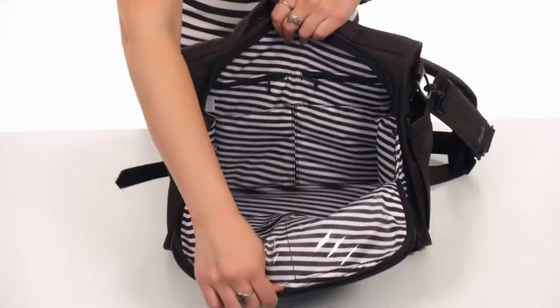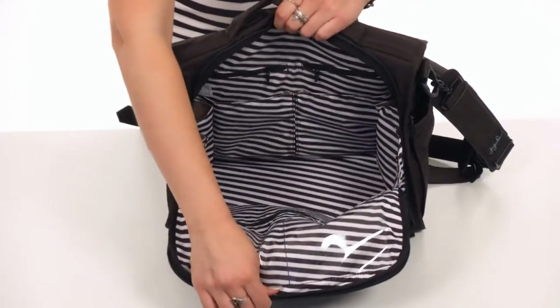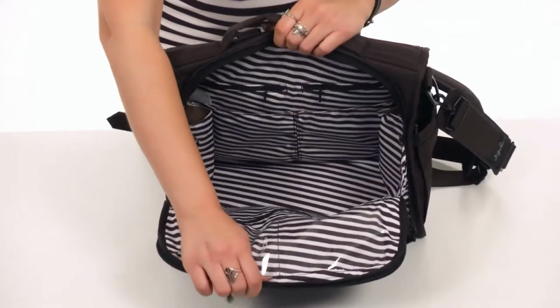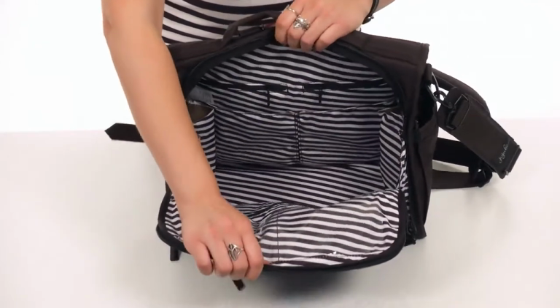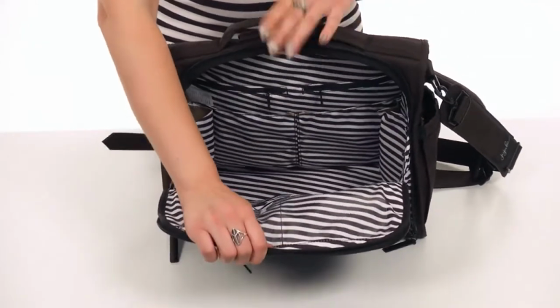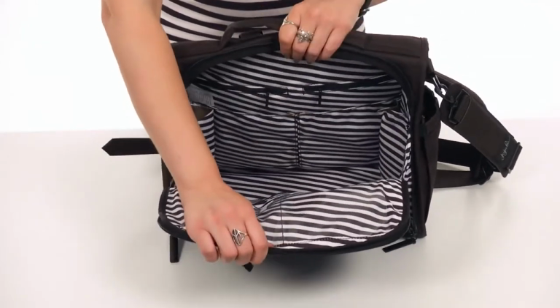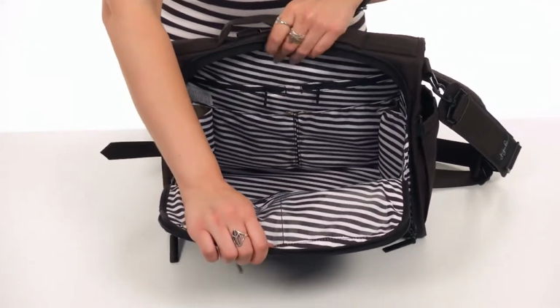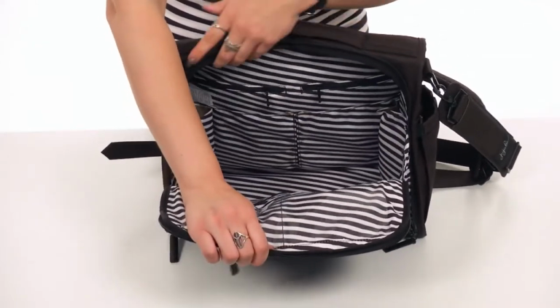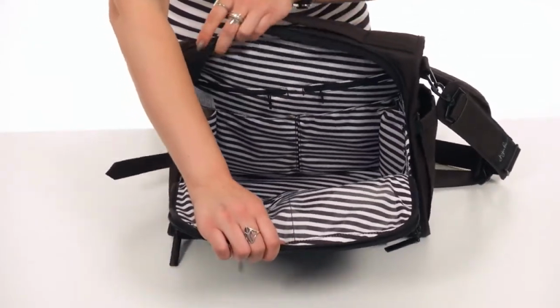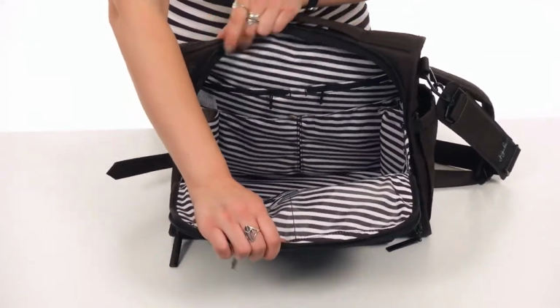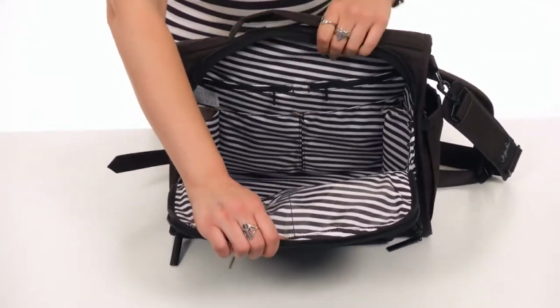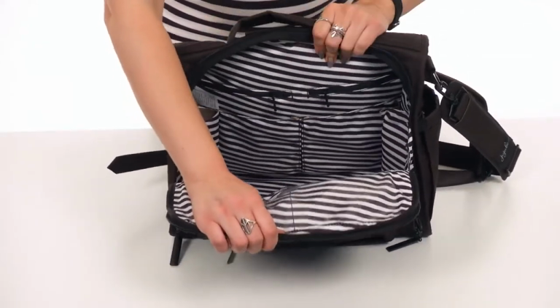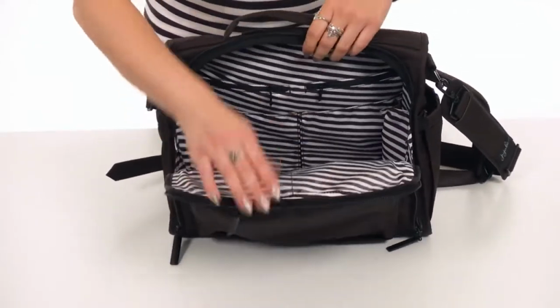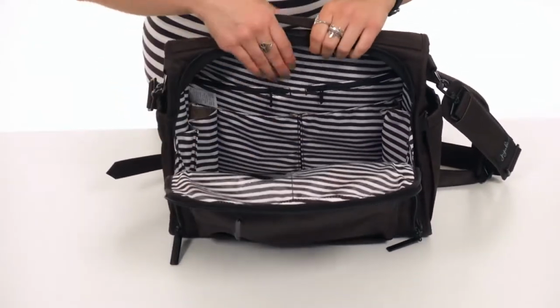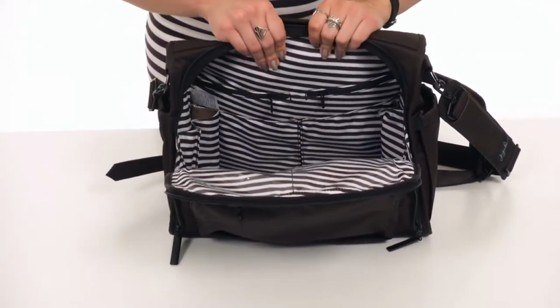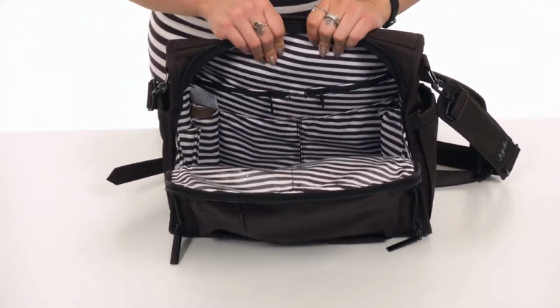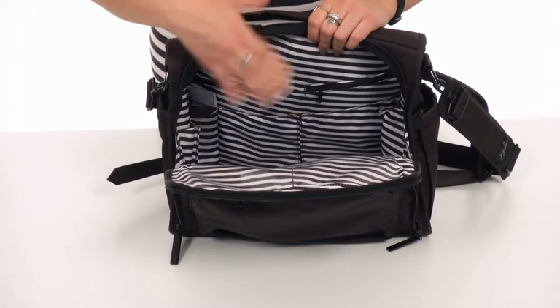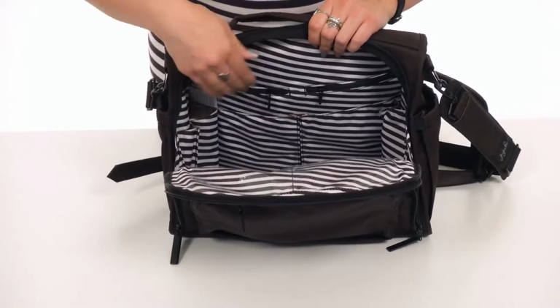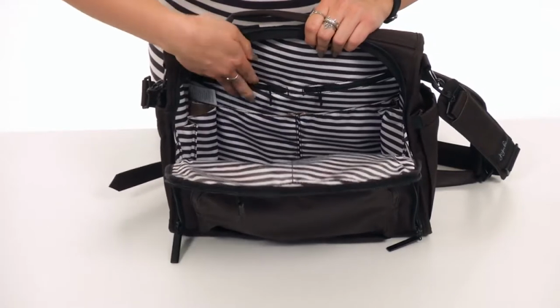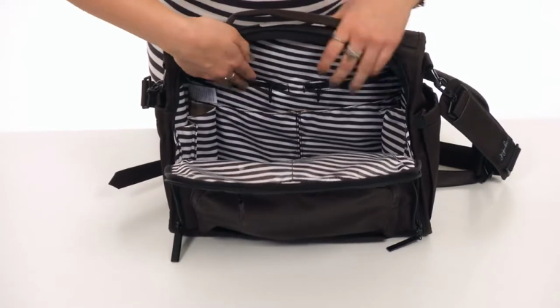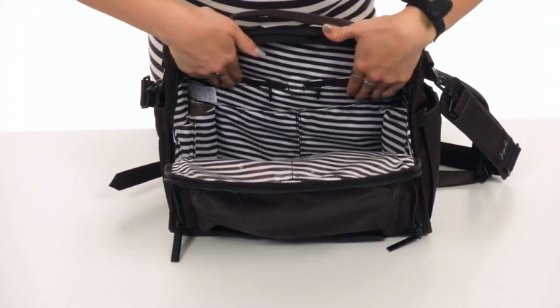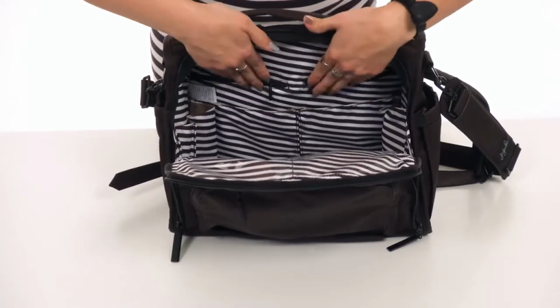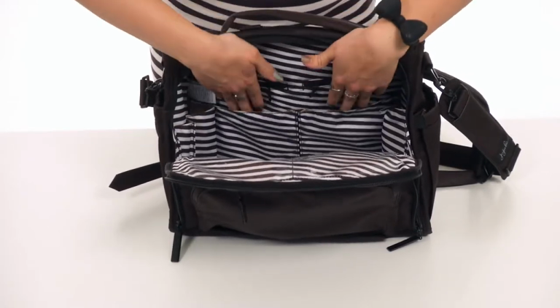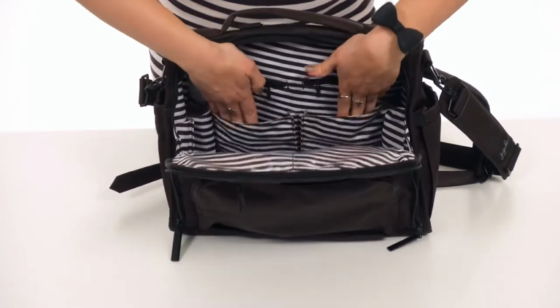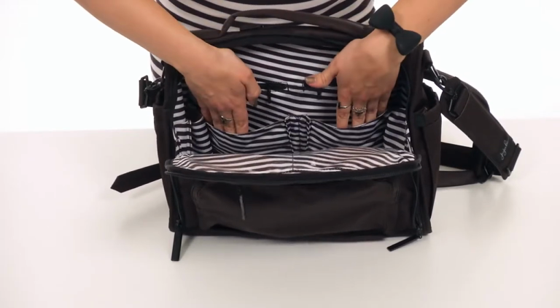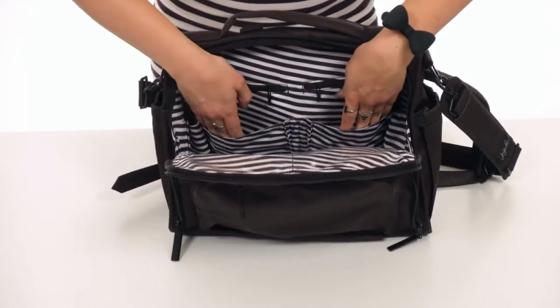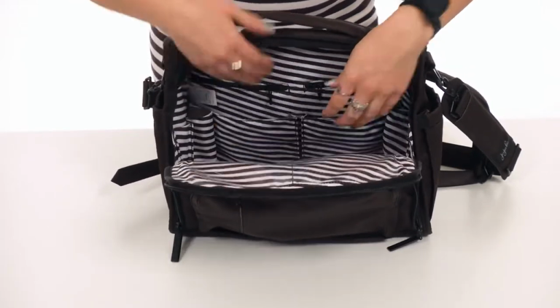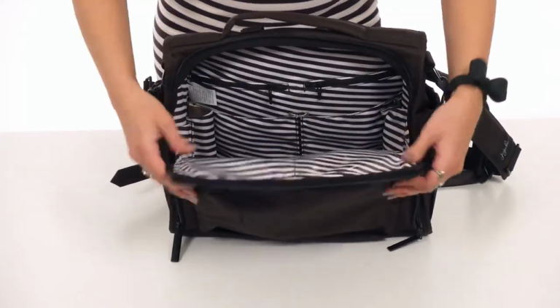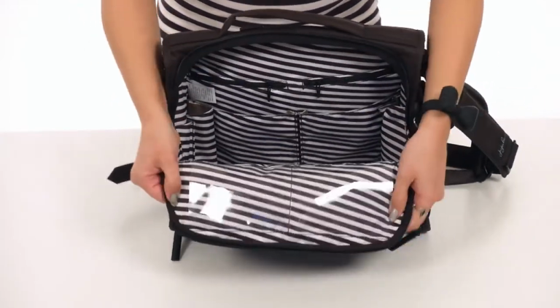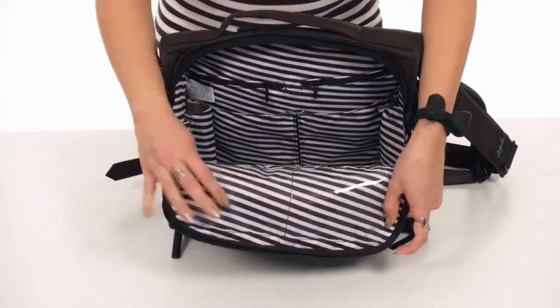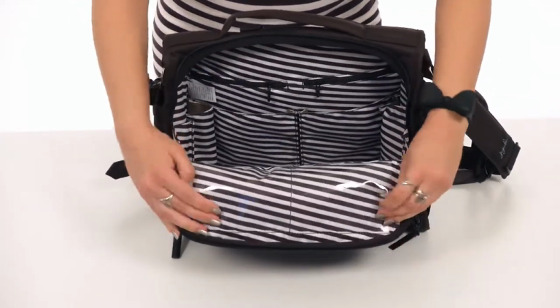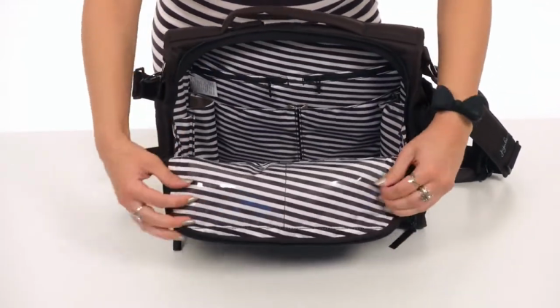And the main compartment opens up with a double-zip closure. Tons of room on the inside, a really bright lining. It's got antimicrobial treatment, so that way it kills bacteria and fights odors. You've got some zipper pockets here with slip pockets too.